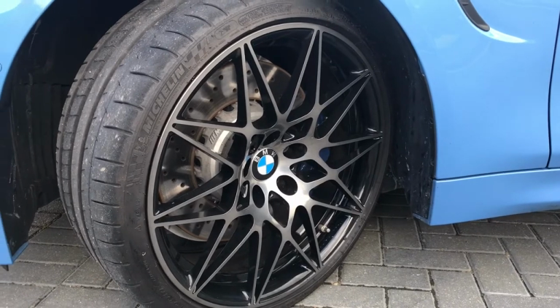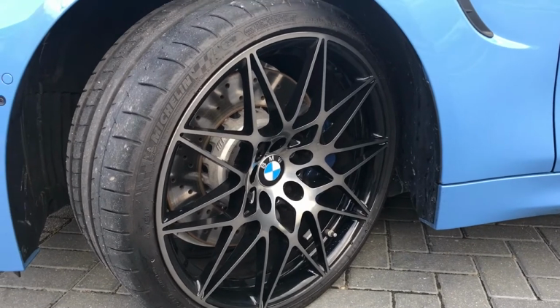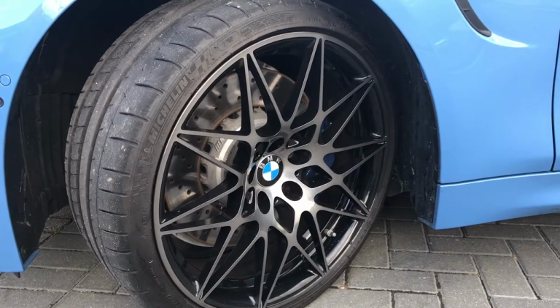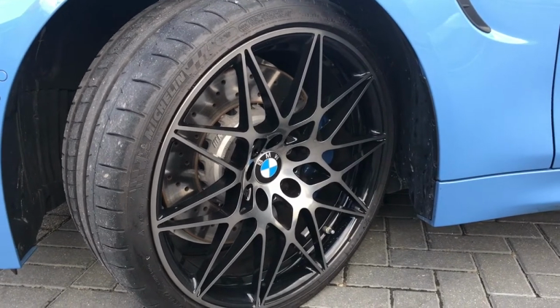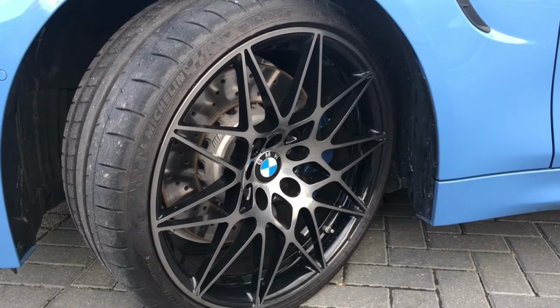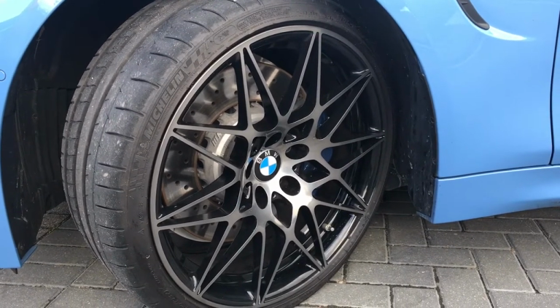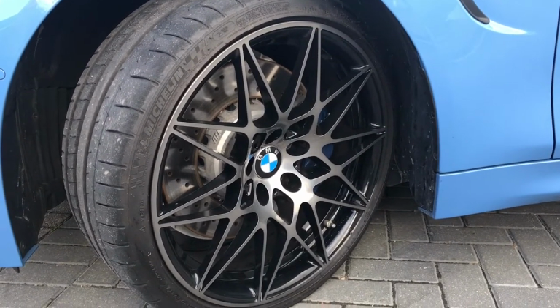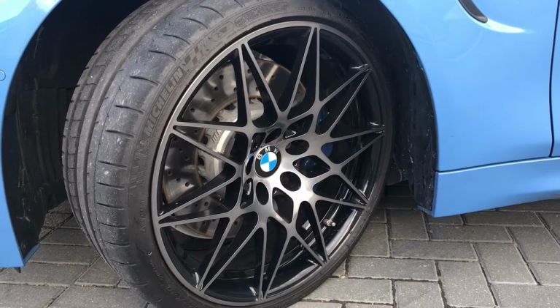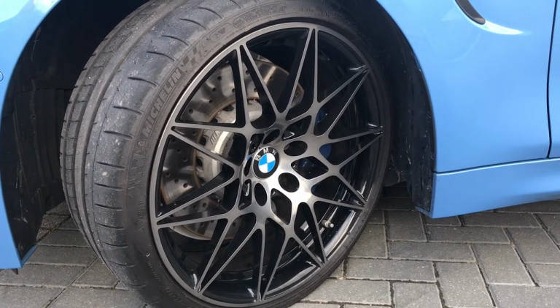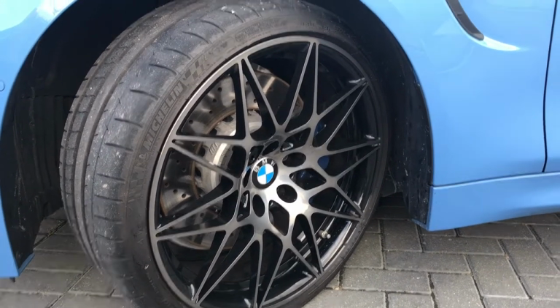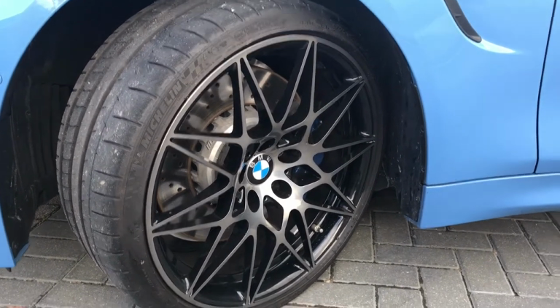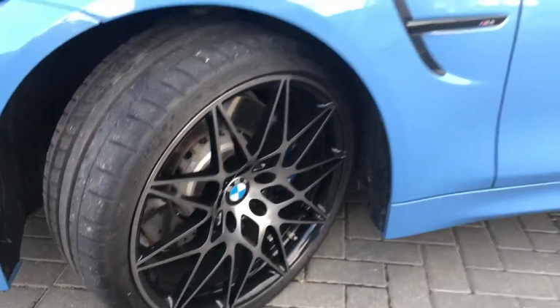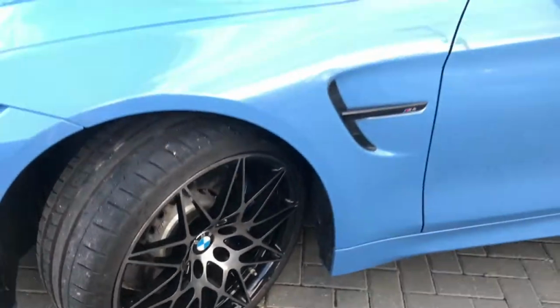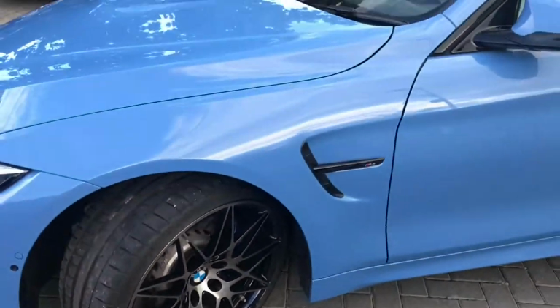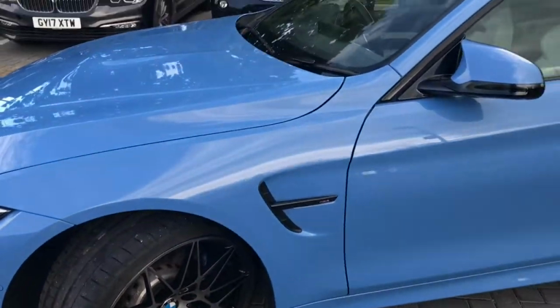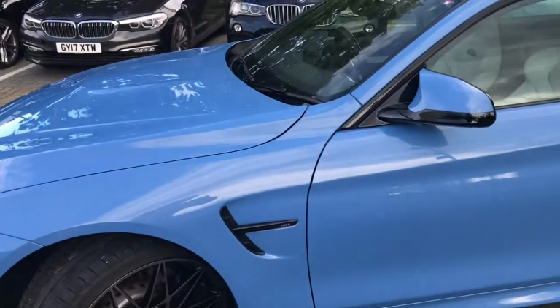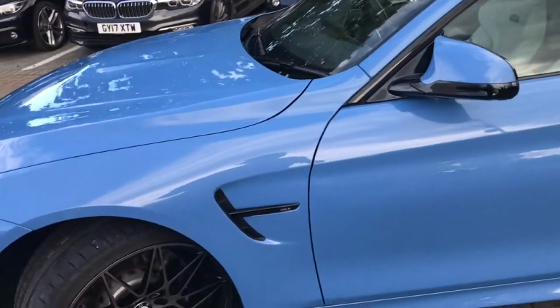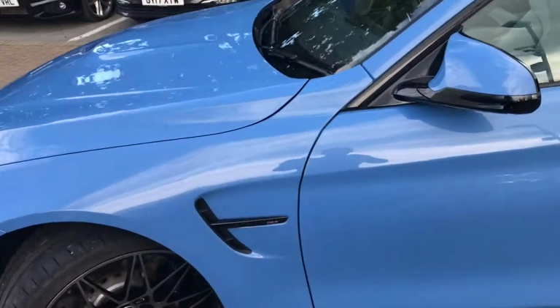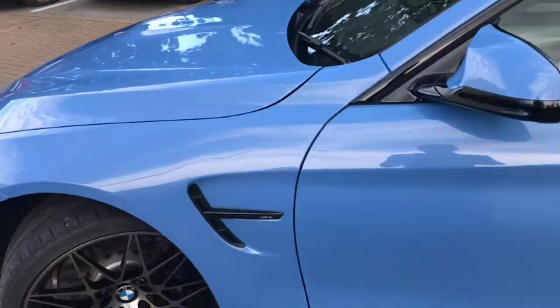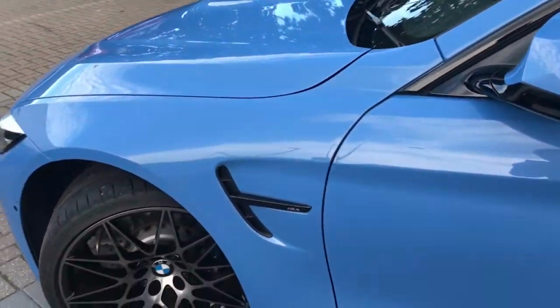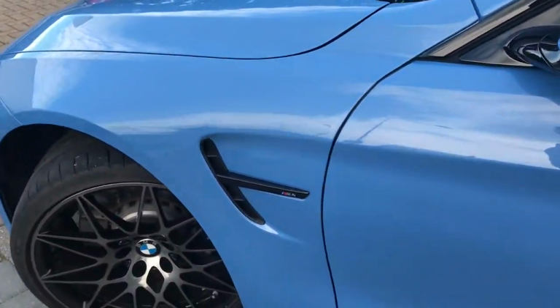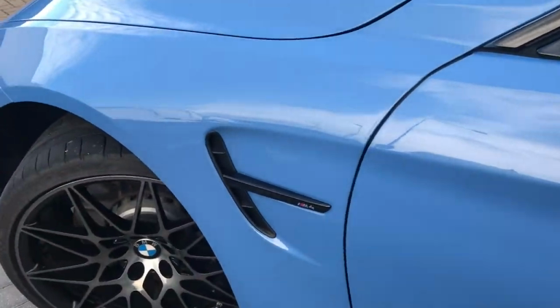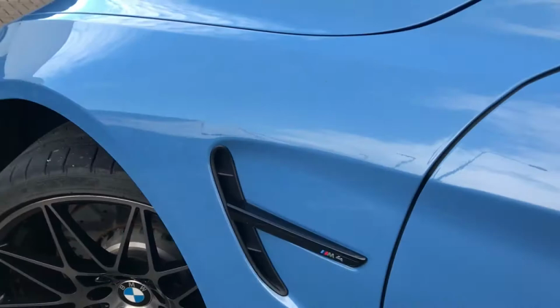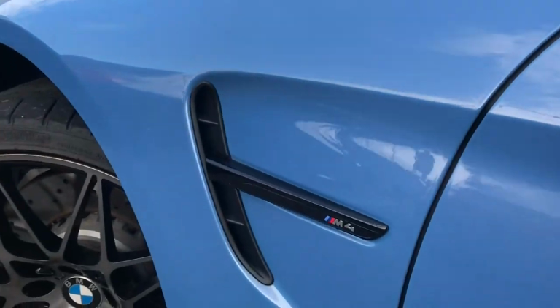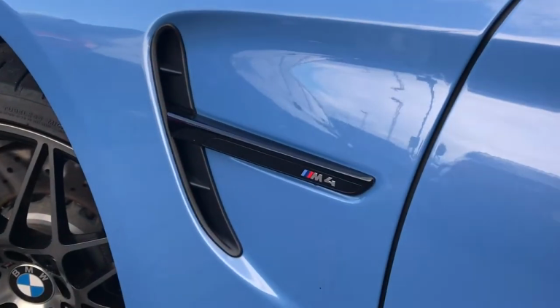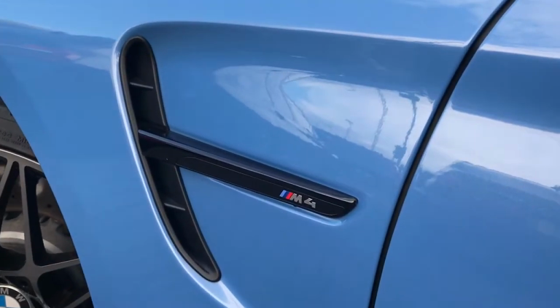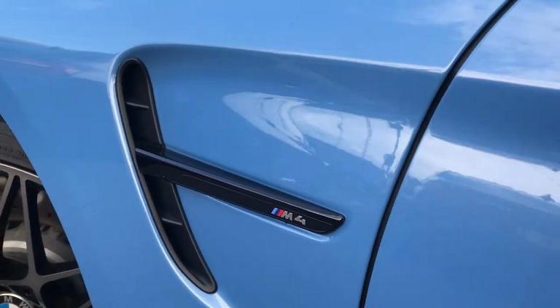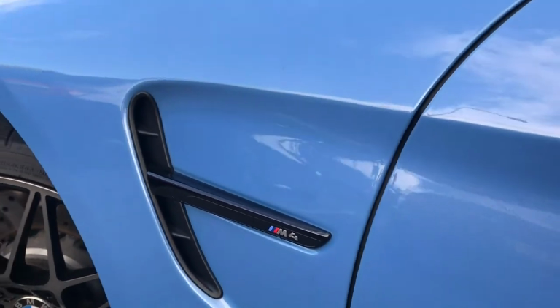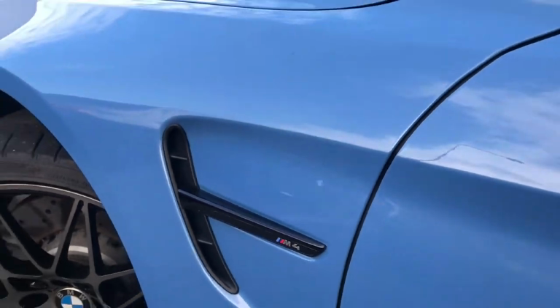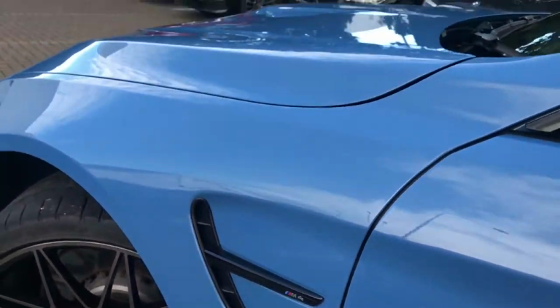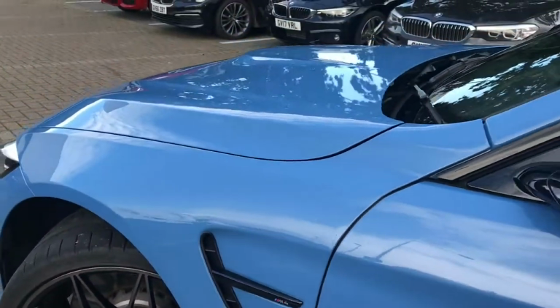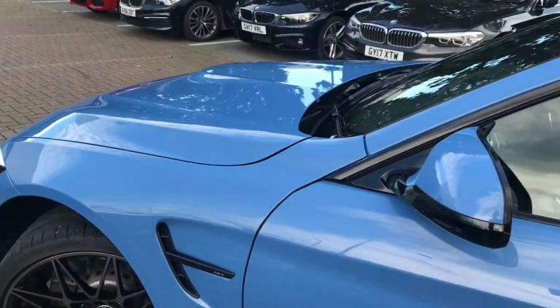The car also has the 20 inch Michelin Pilot Super Sport non-run flat tyres. Heading around to the side of the car, you also get as part of the competition package the black side scuttles, adding to the design.